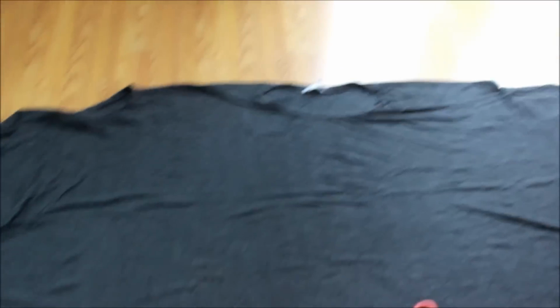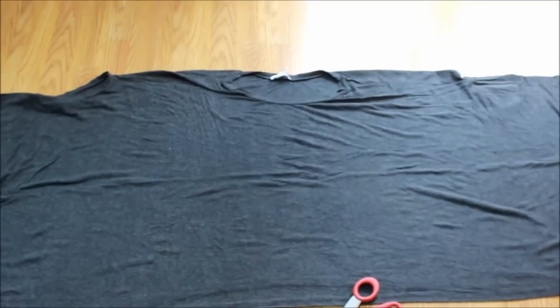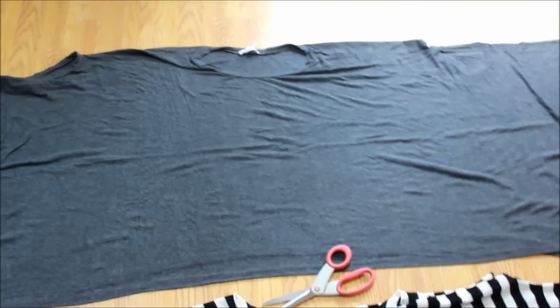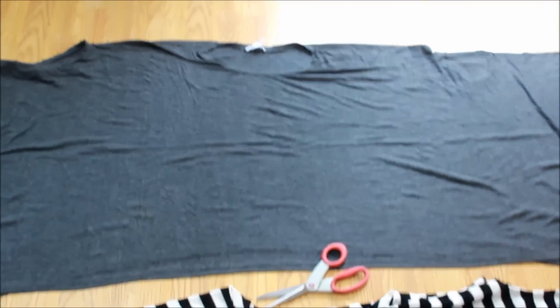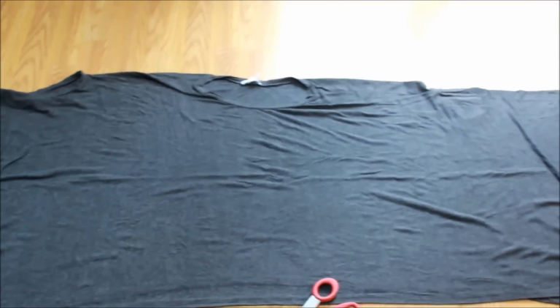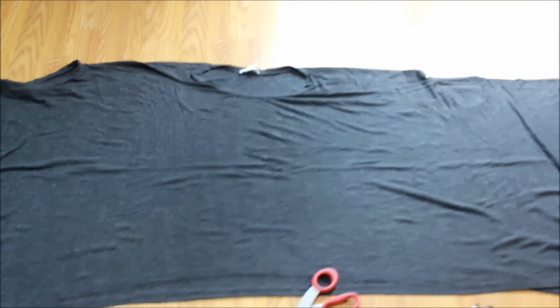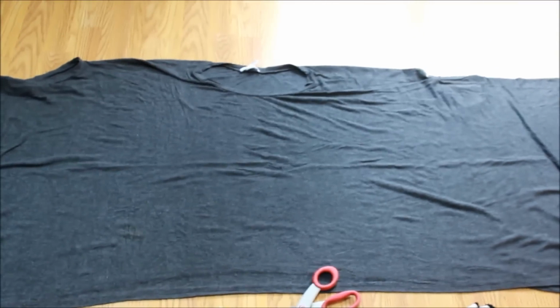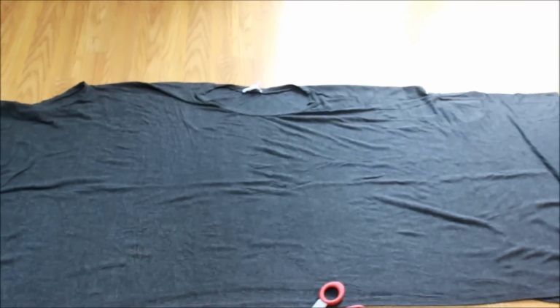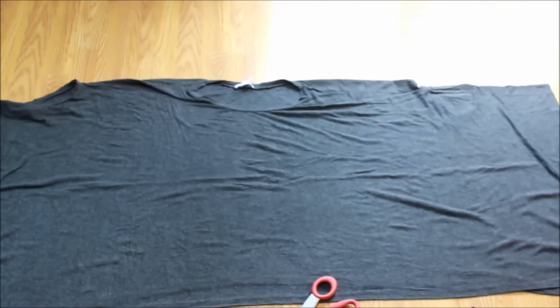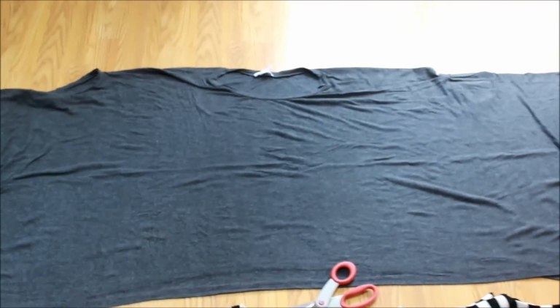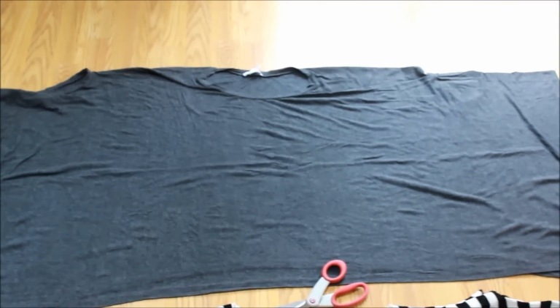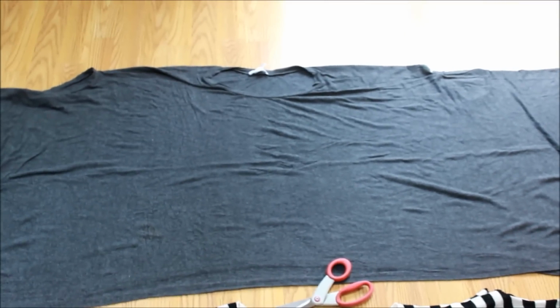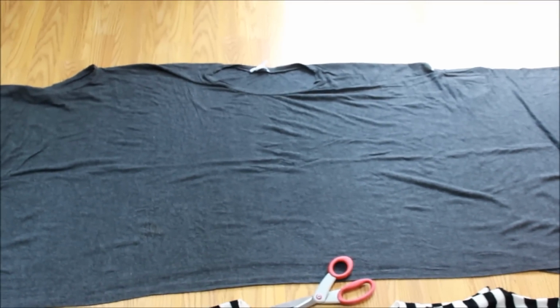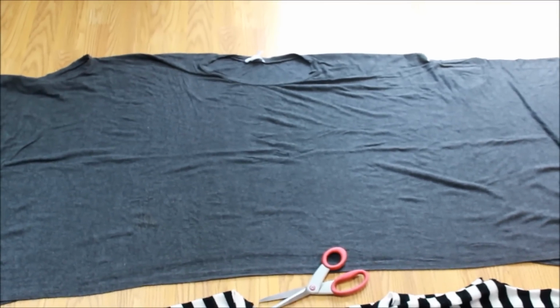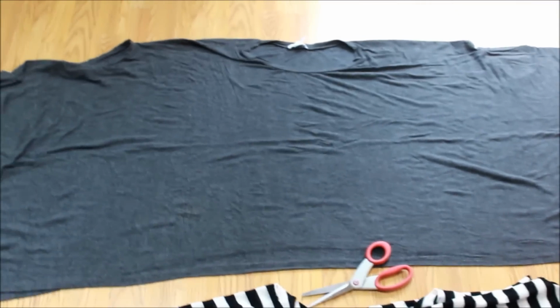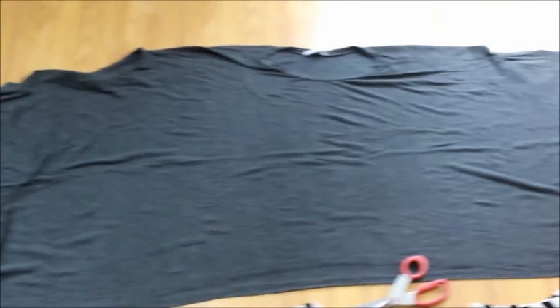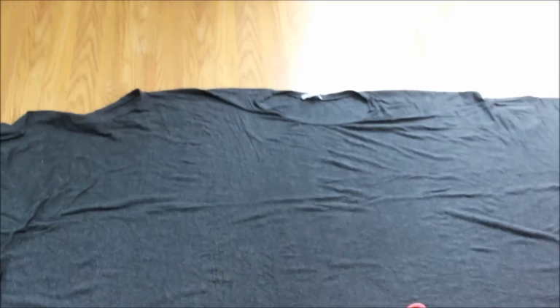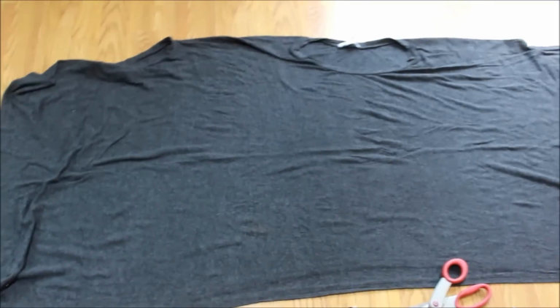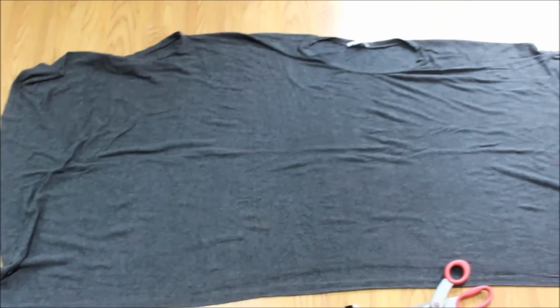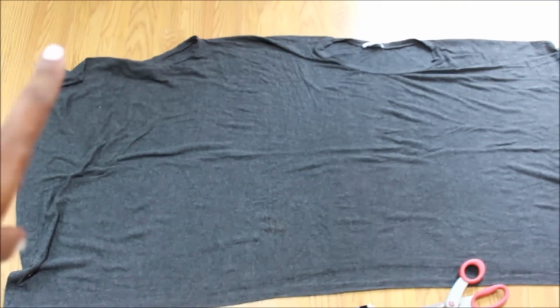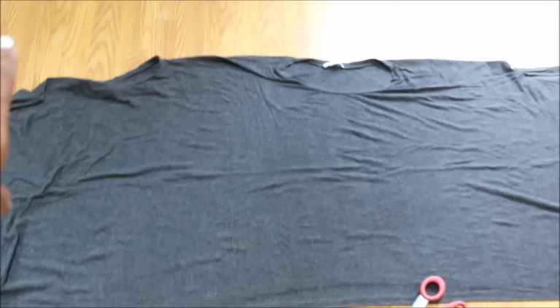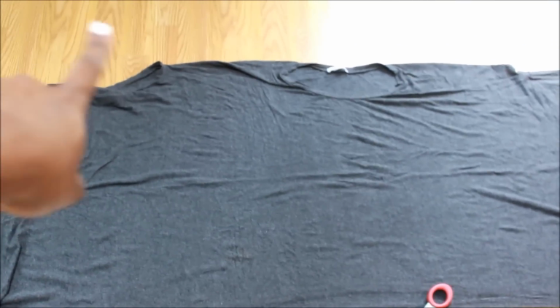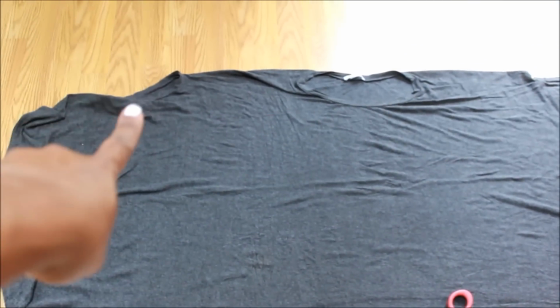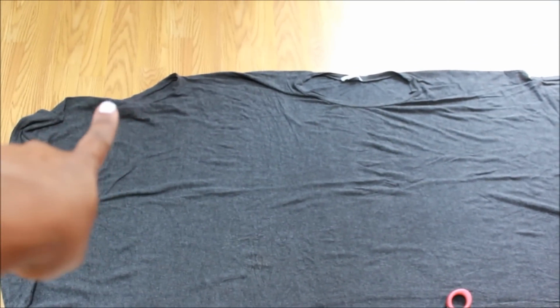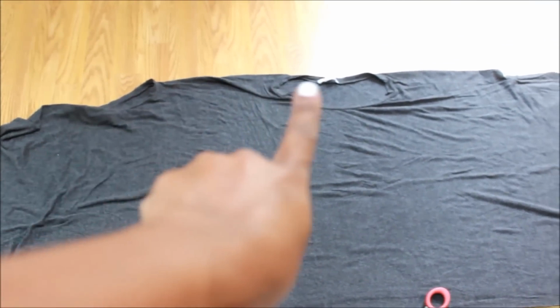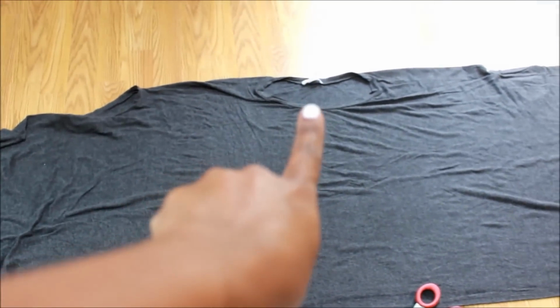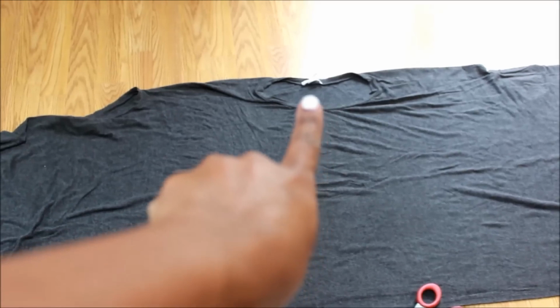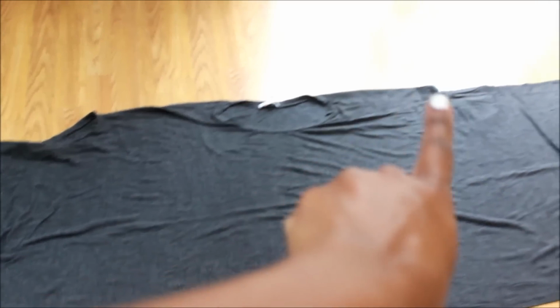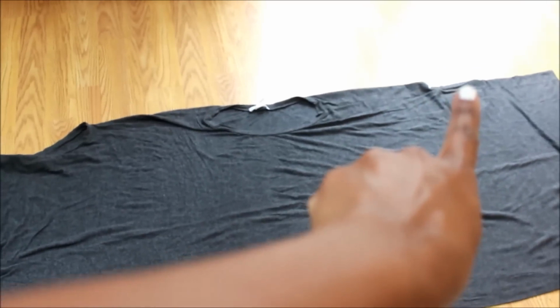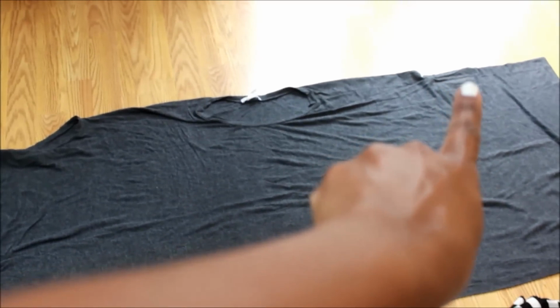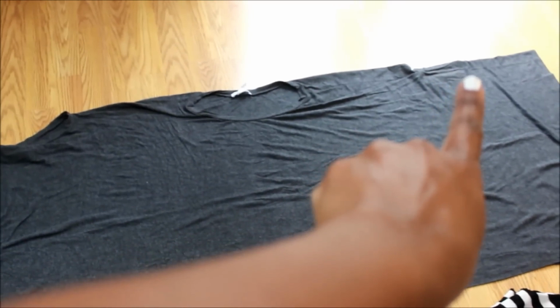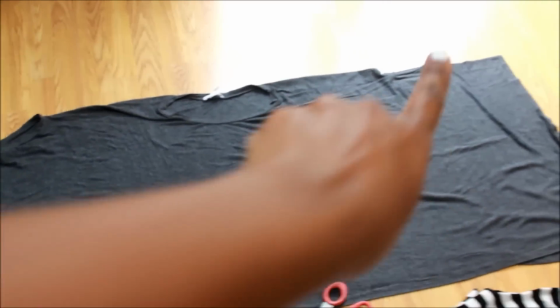This poncho — I don't know if it's called a poncho or throw, whatever it is — but for the sake of this video we're going to call it a poncho. So it has three holes in it: one here for the arm, one here for the neck, and another one here for the arm.